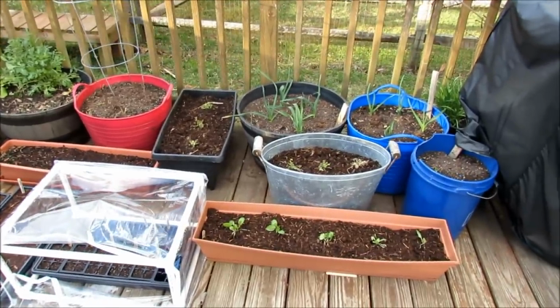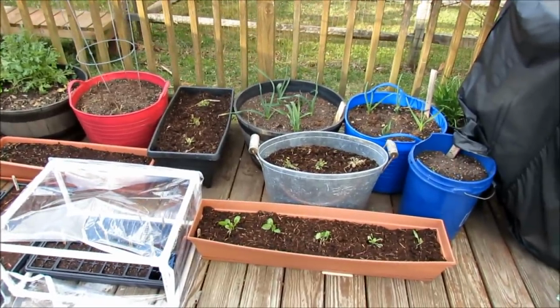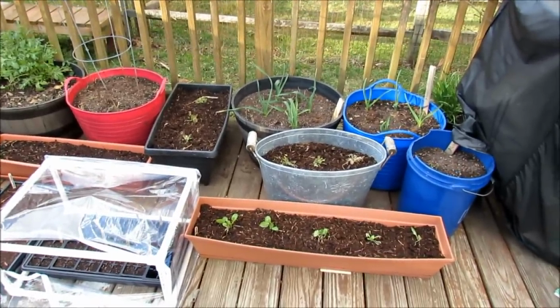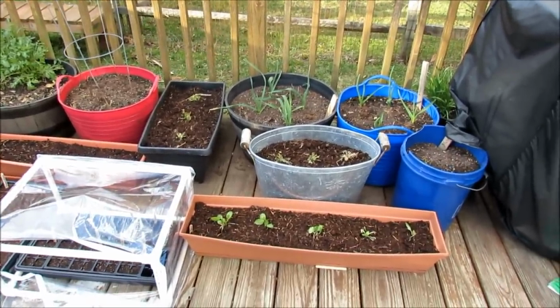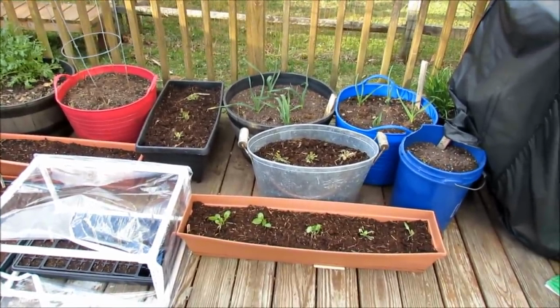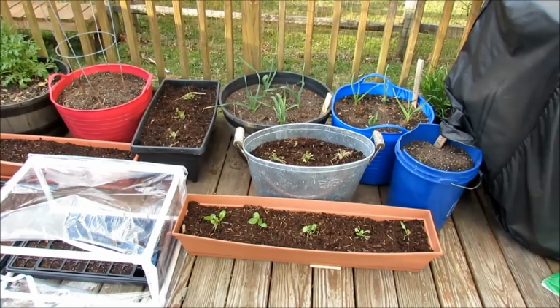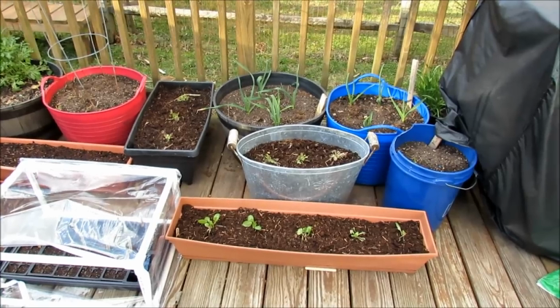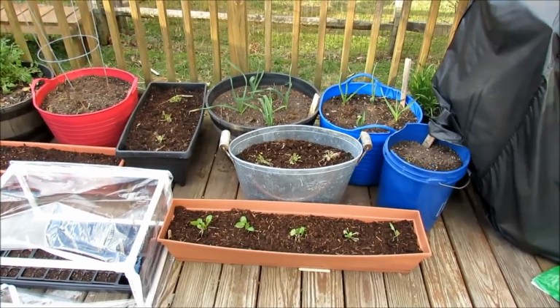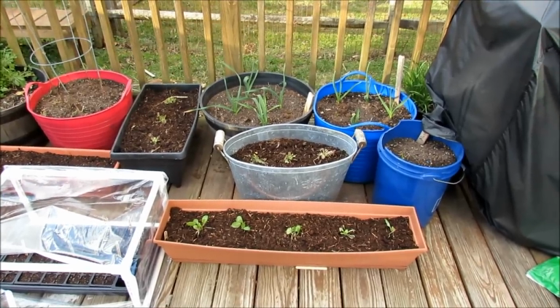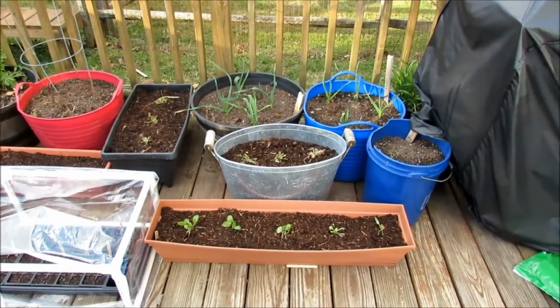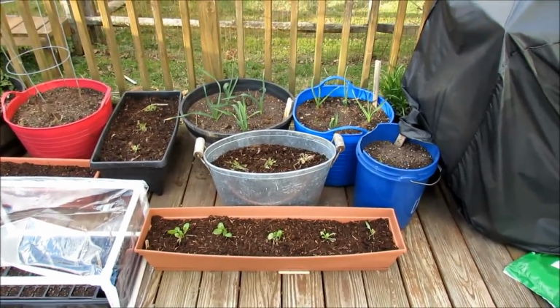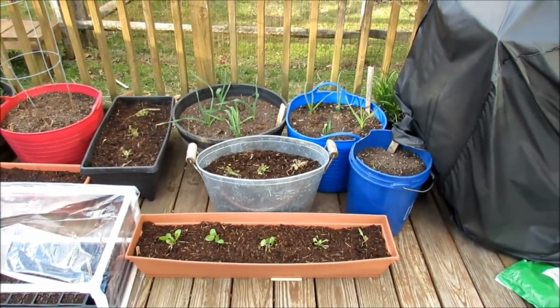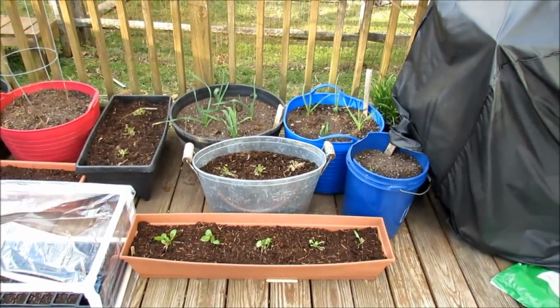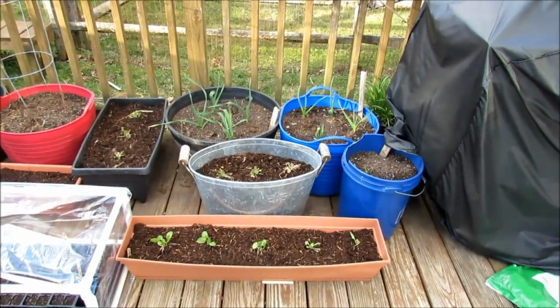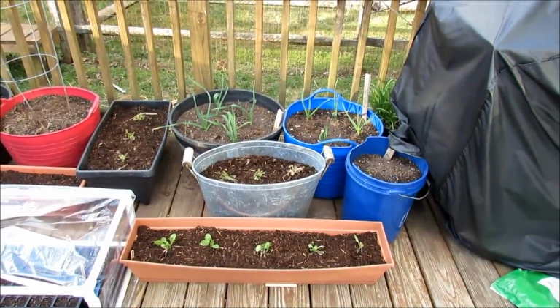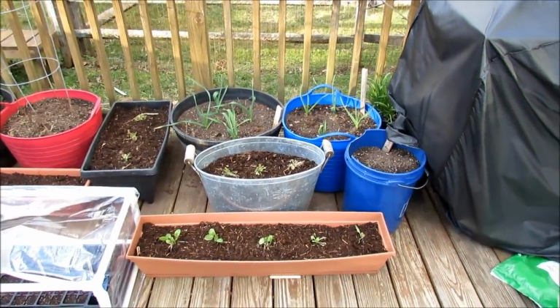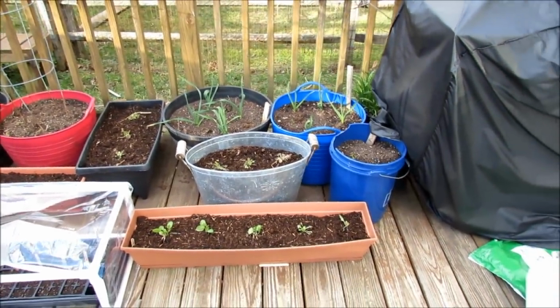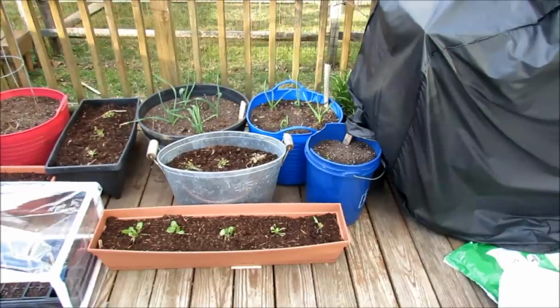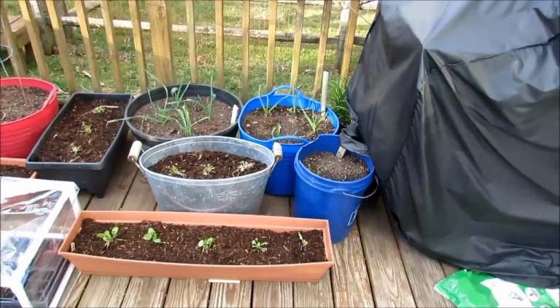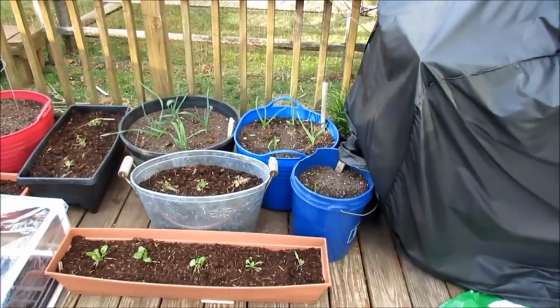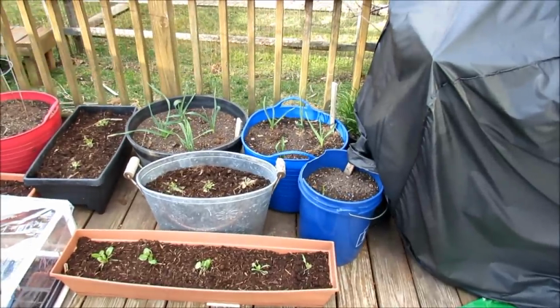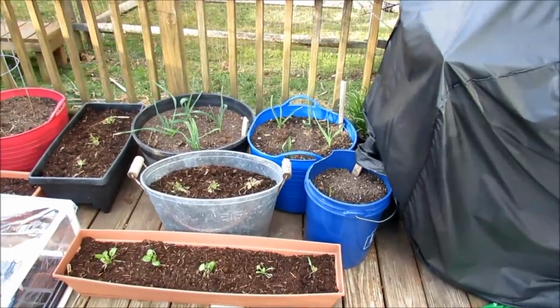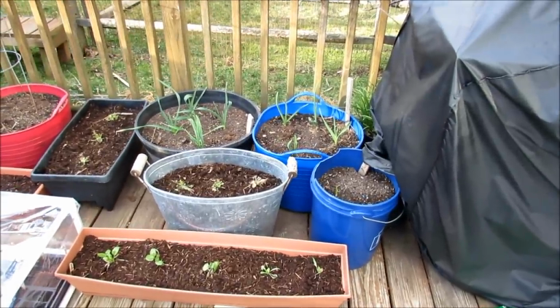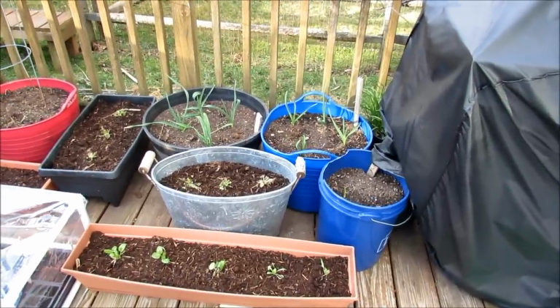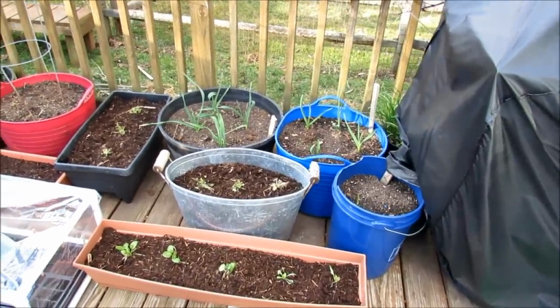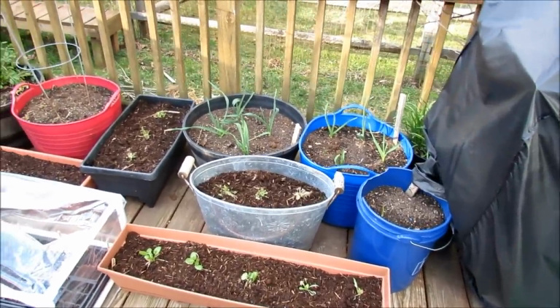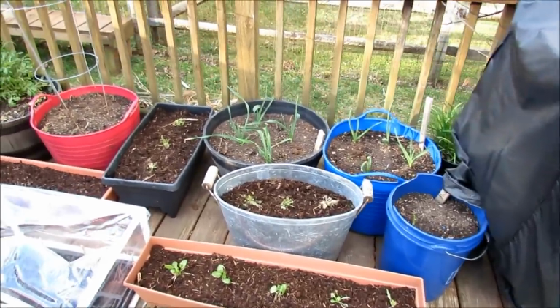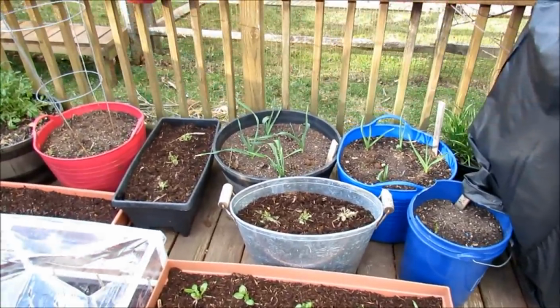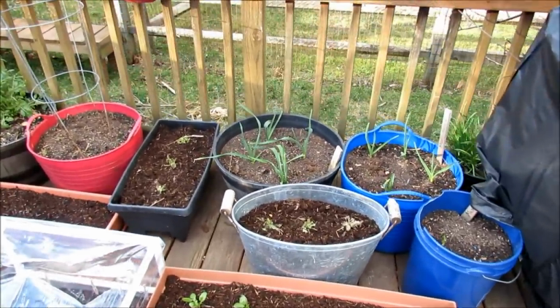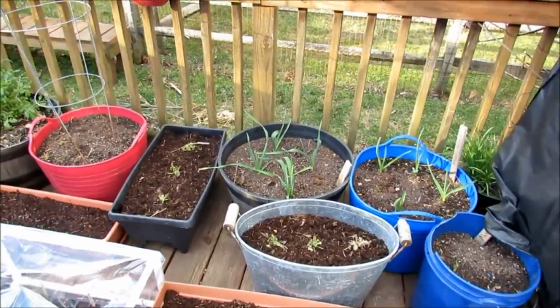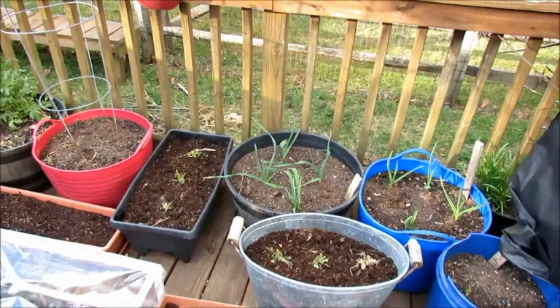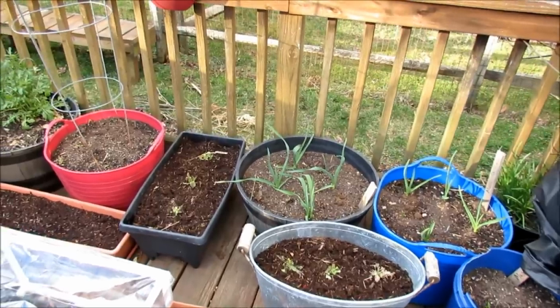The problem is, even though I acclimated them to the outdoors, to cool weather, cold weather, the sun, and the wind, these frosts are just a little bit too much for them right now. They need to kind of get a couple weeks into the cold to be able to deal with the frost.